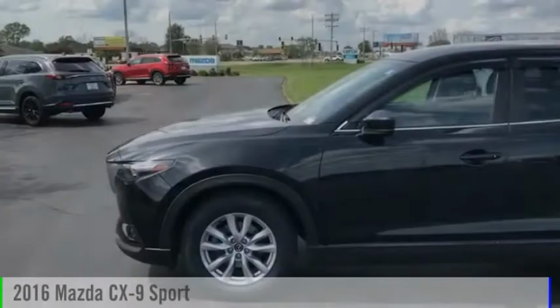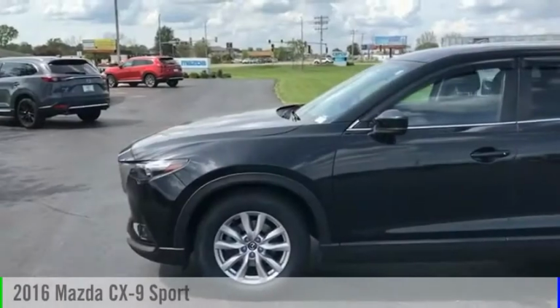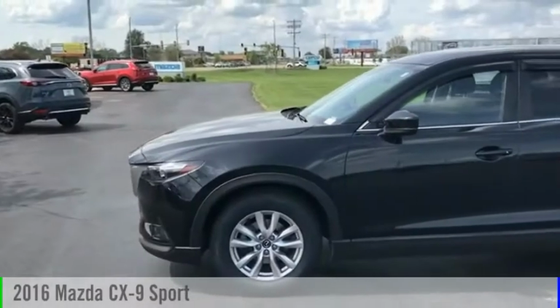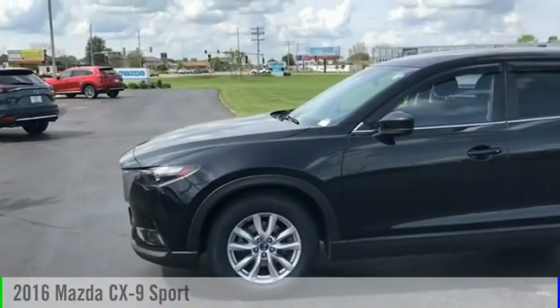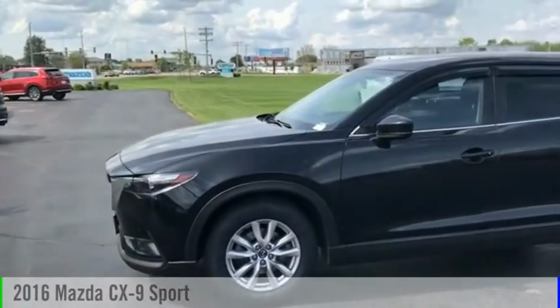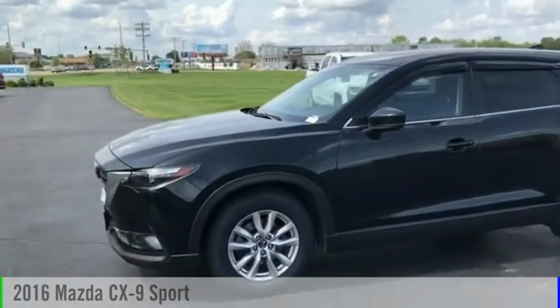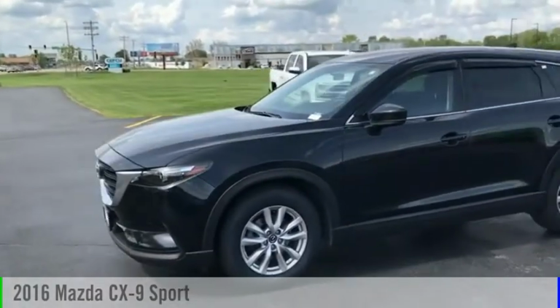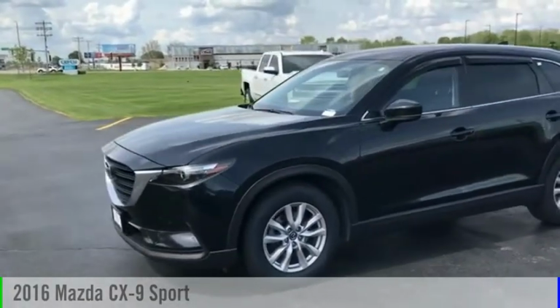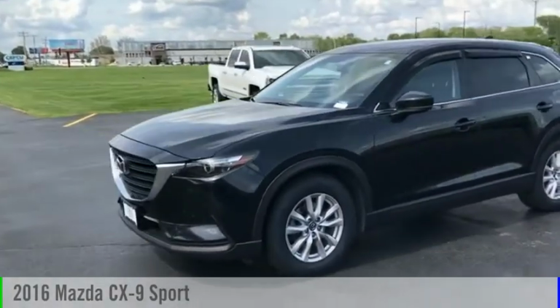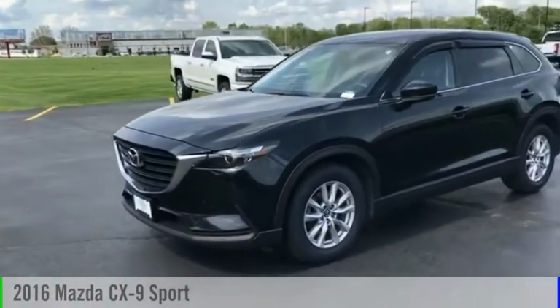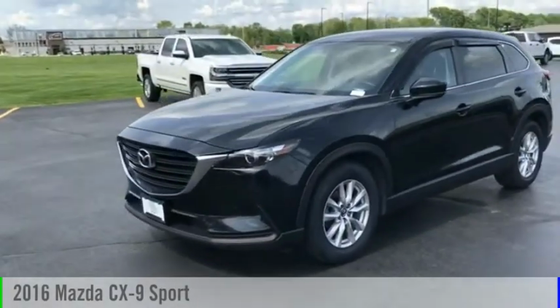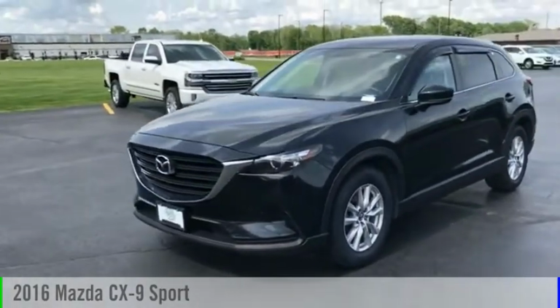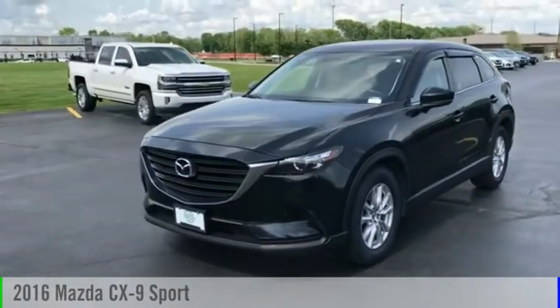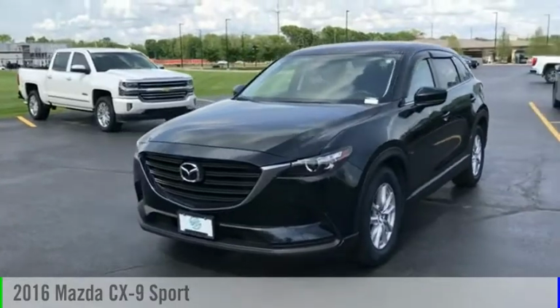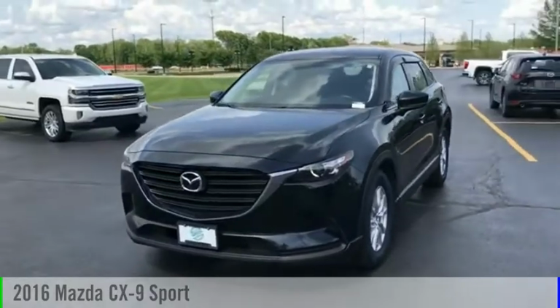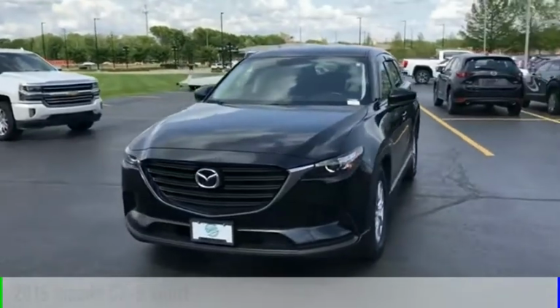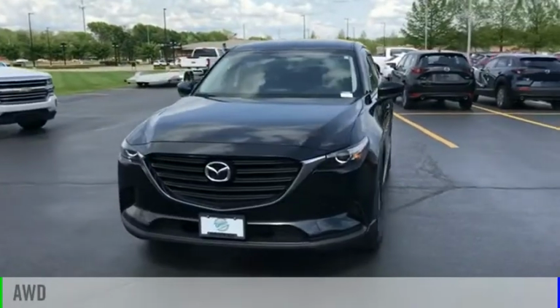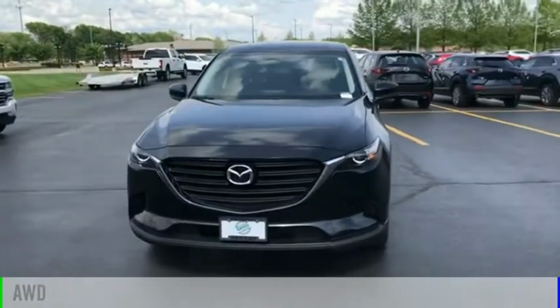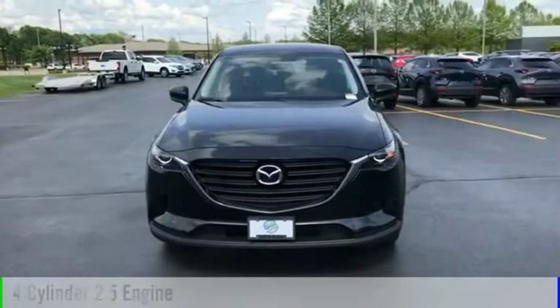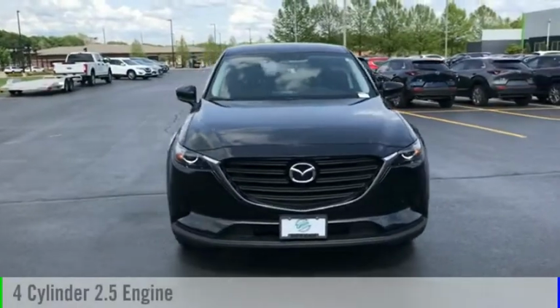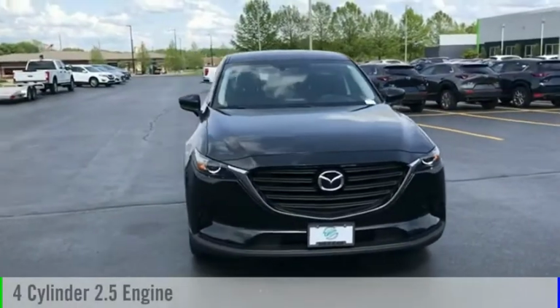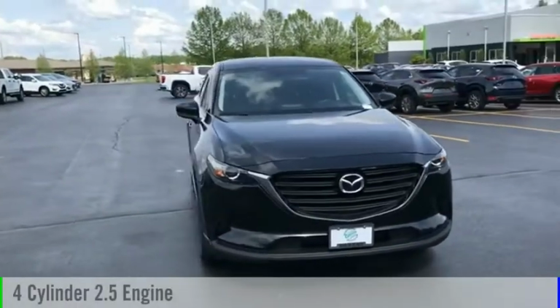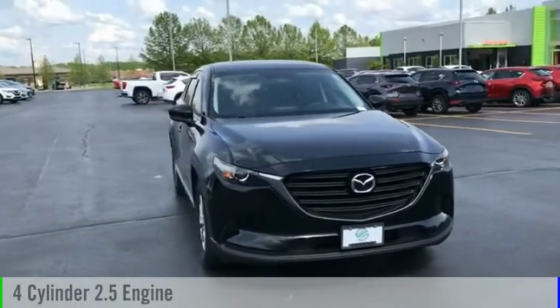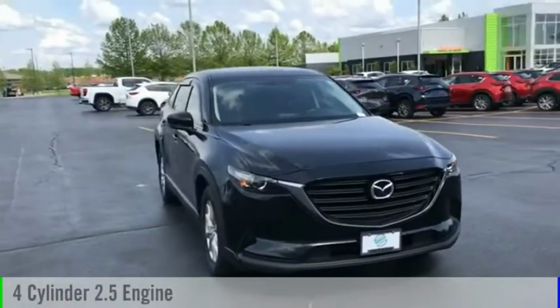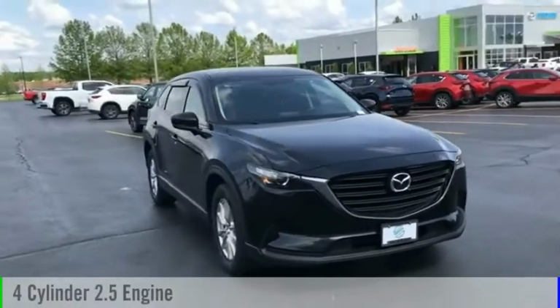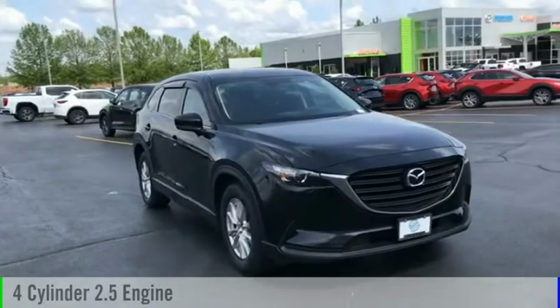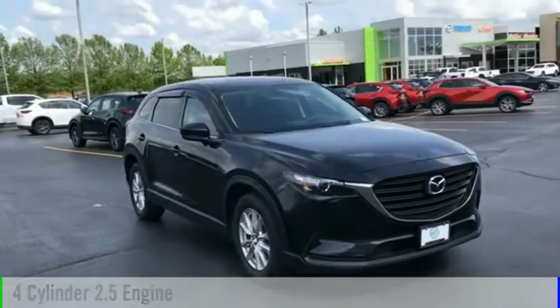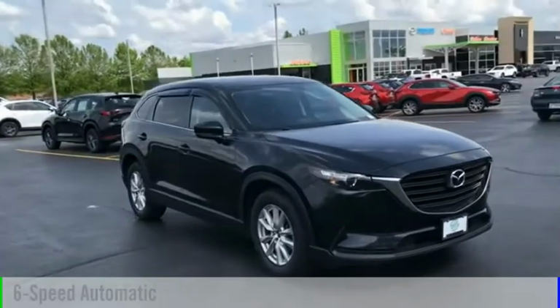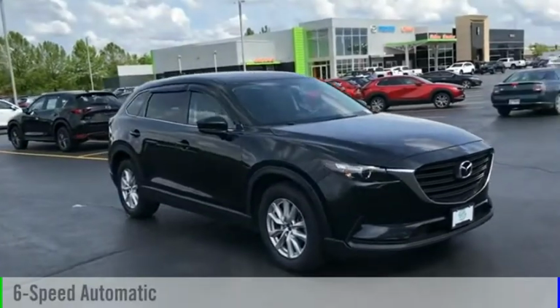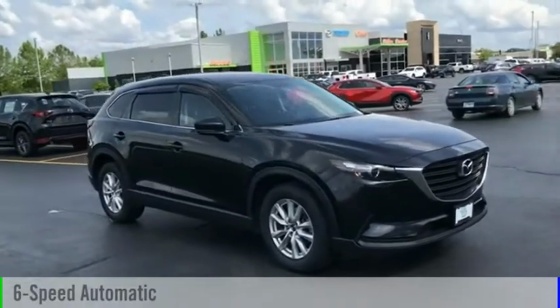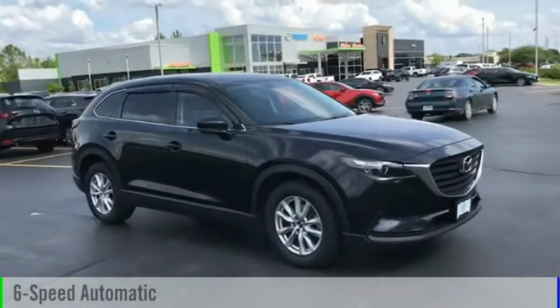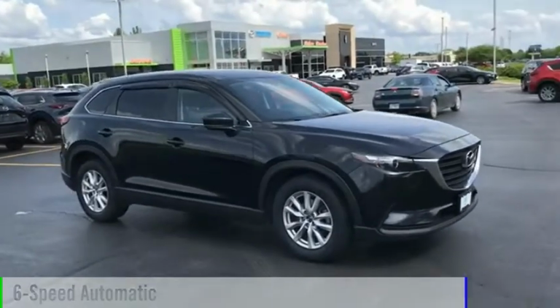Stop by and take a look at the 2016 CX-9. This vehicle is powered by an all-wheel drive, four-cylinder, 2.5-liter engine, and comes with a six-speed automatic transmission.